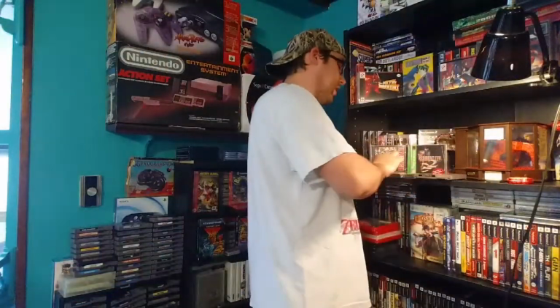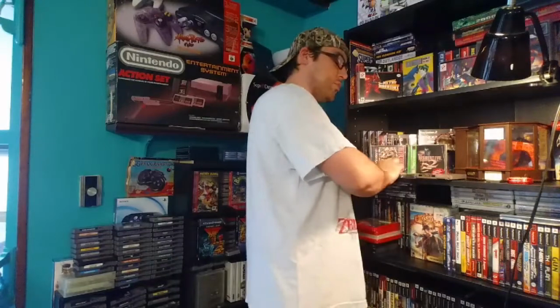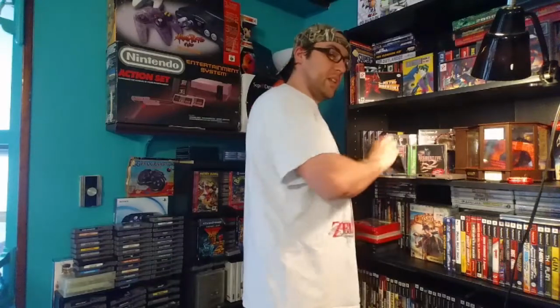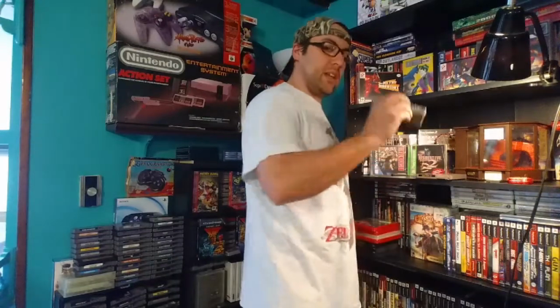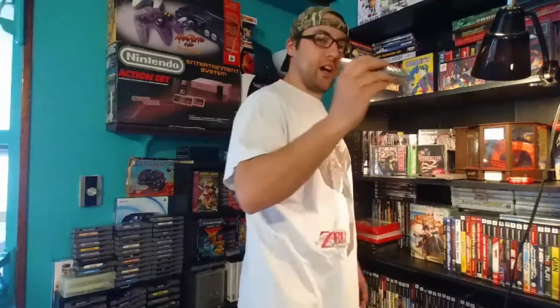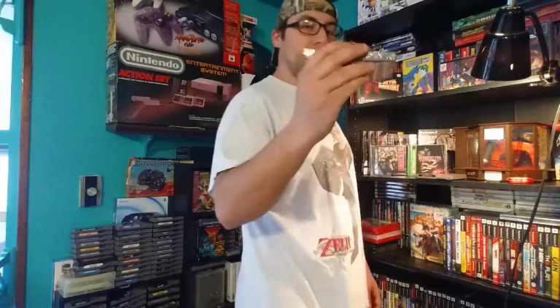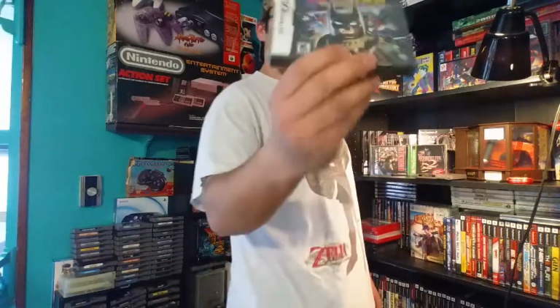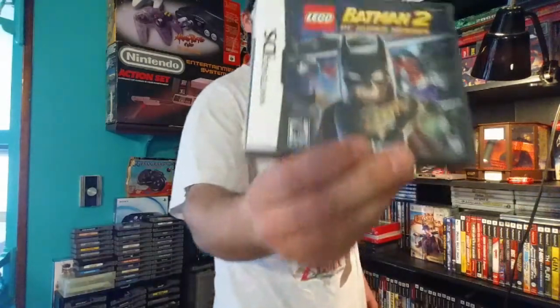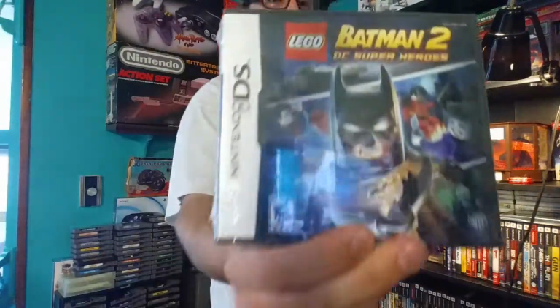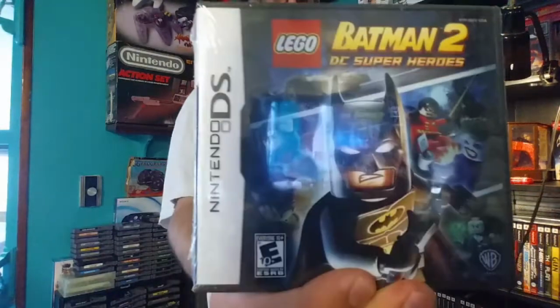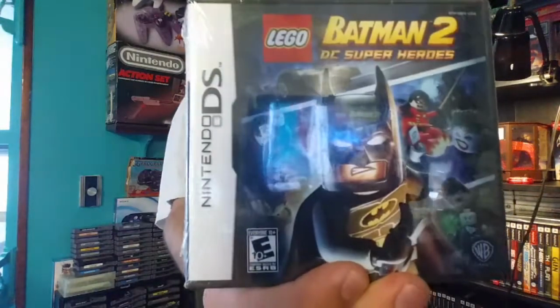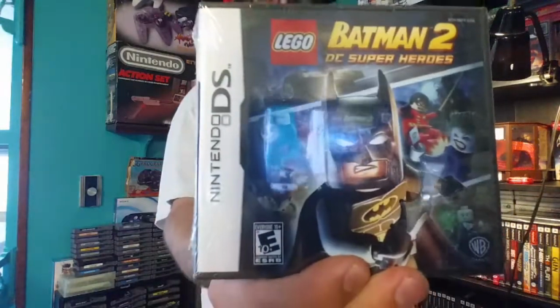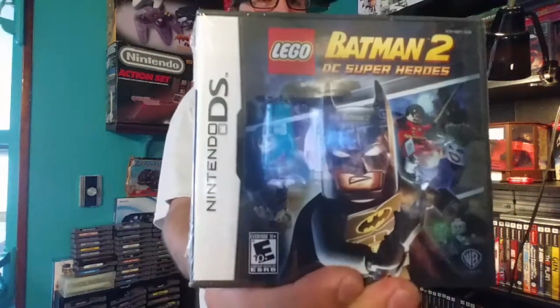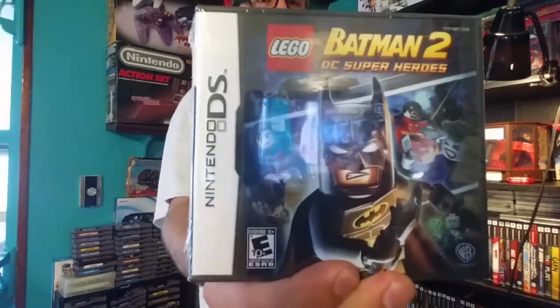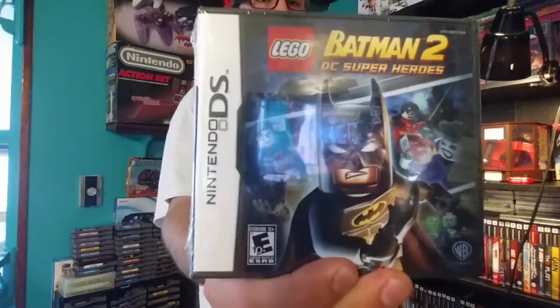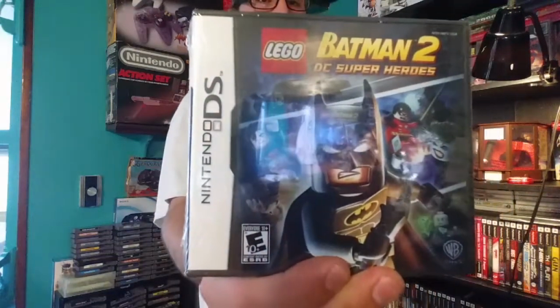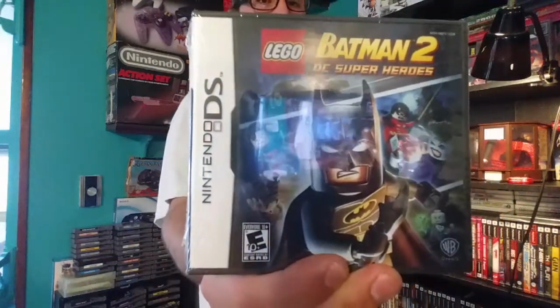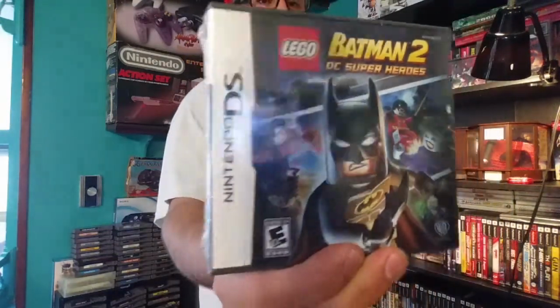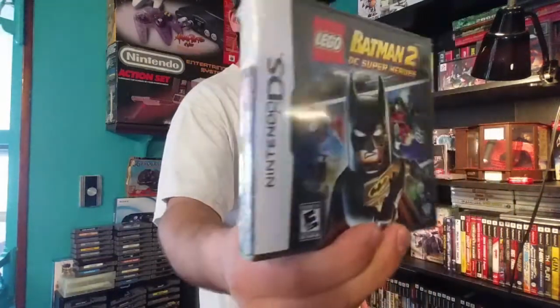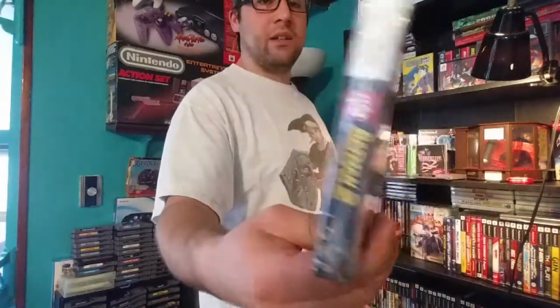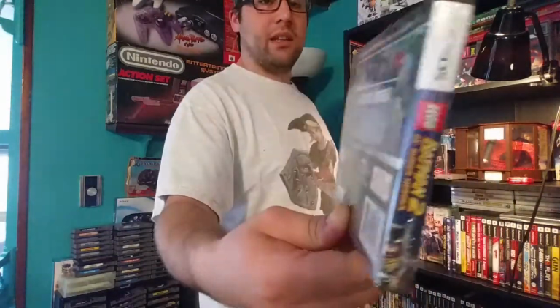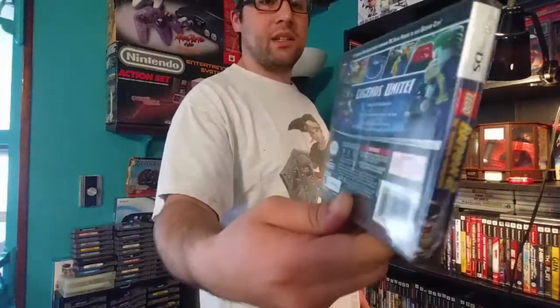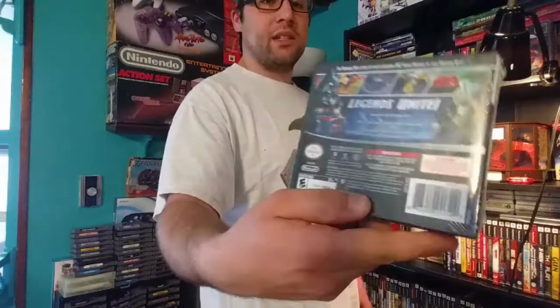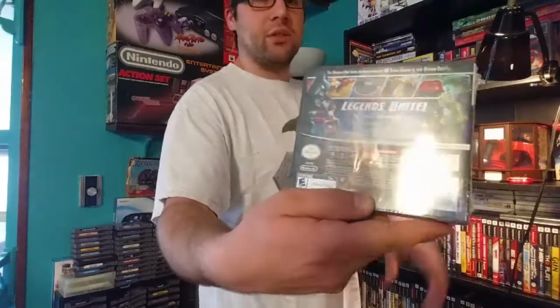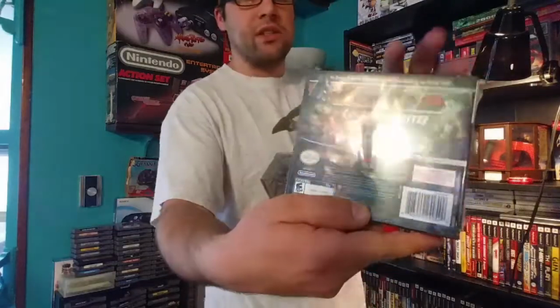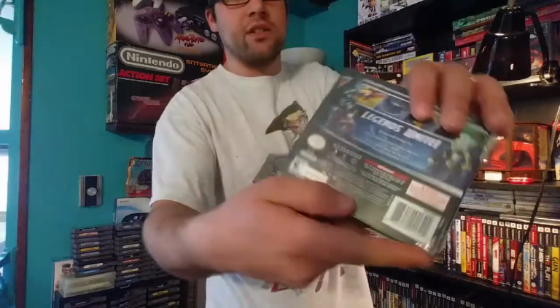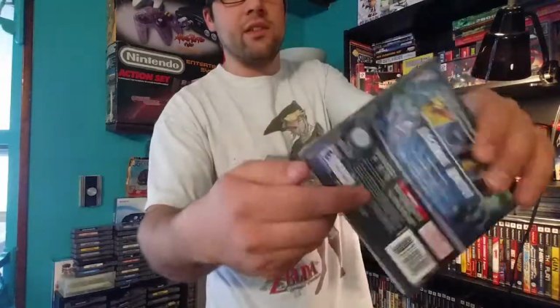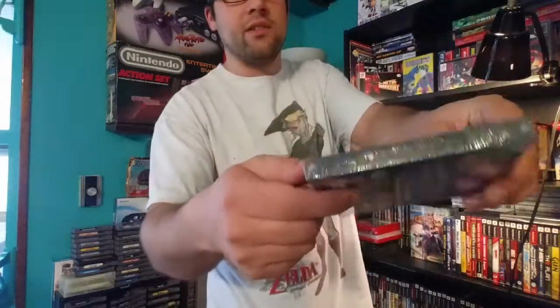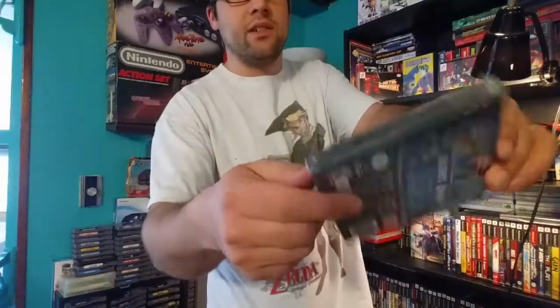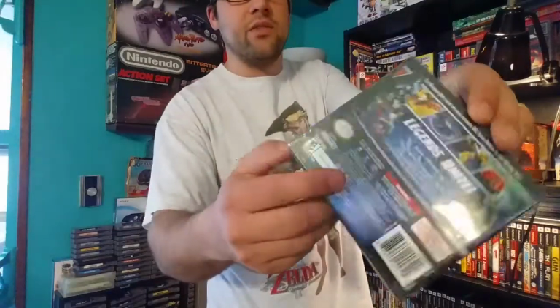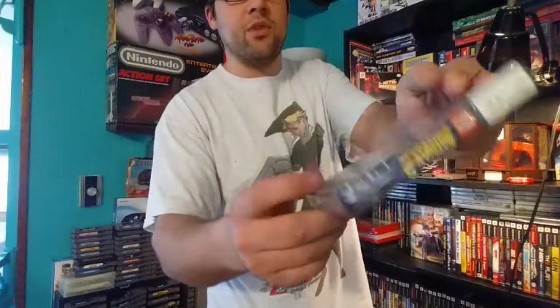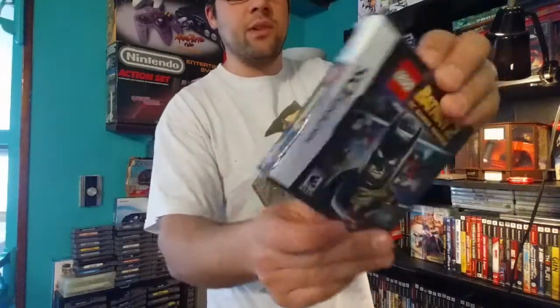You'll be getting a copy of Batman 2 DC Super Heroes for the Nintendo DS. It is sealed, as you can see. Never been opened.